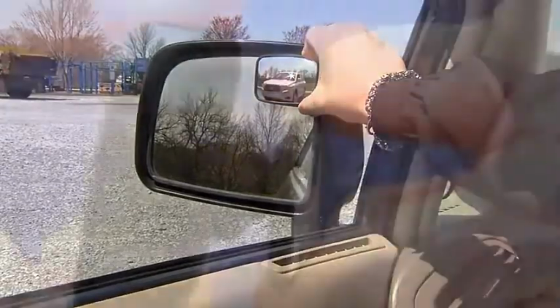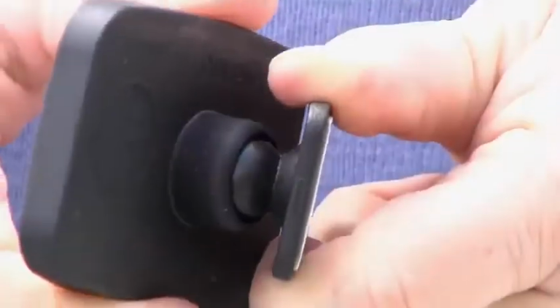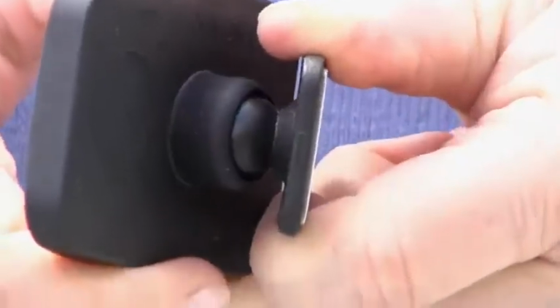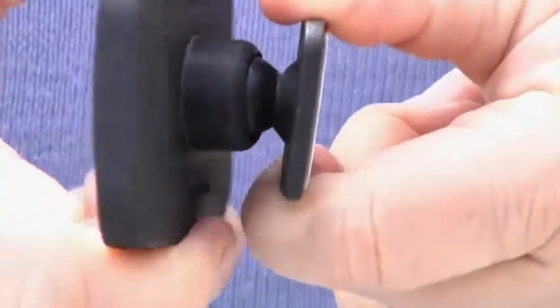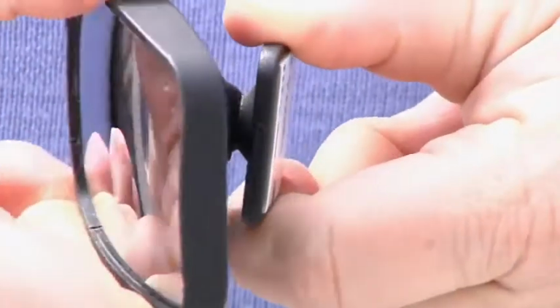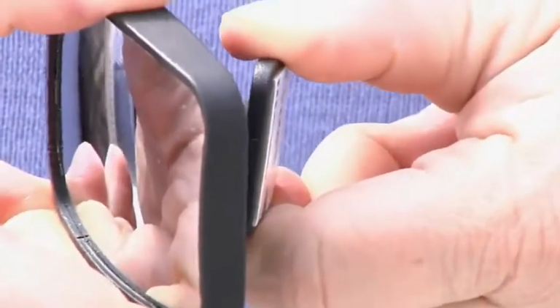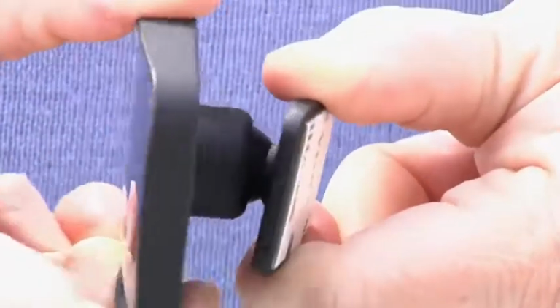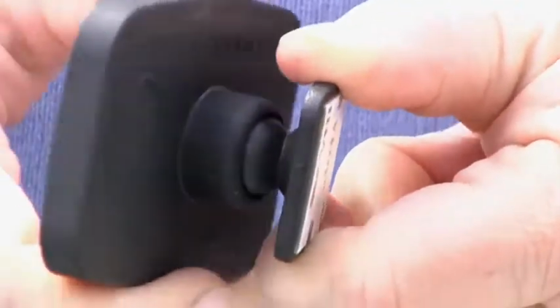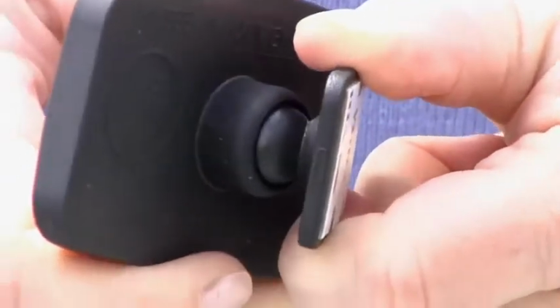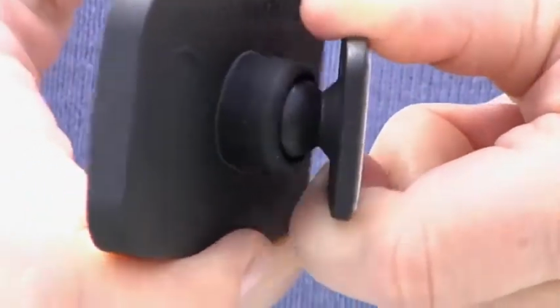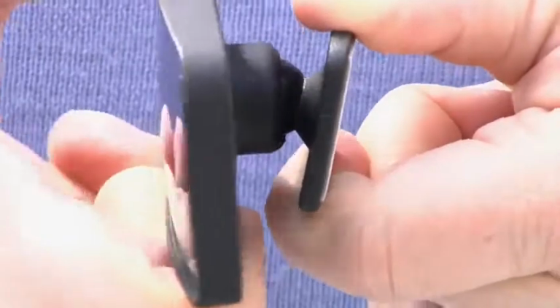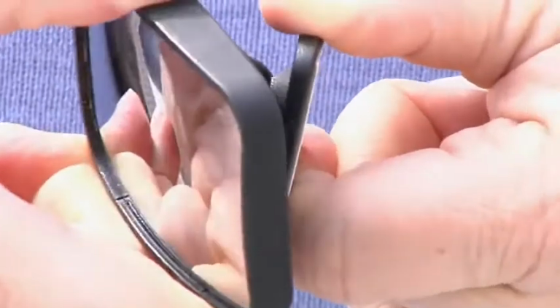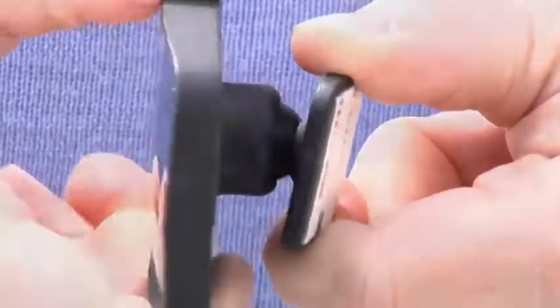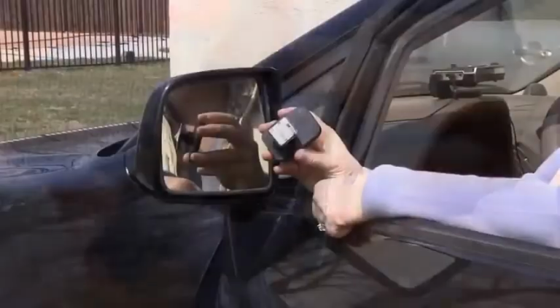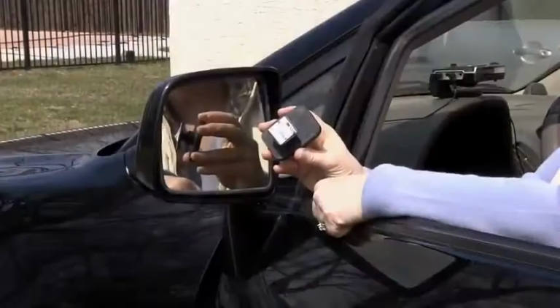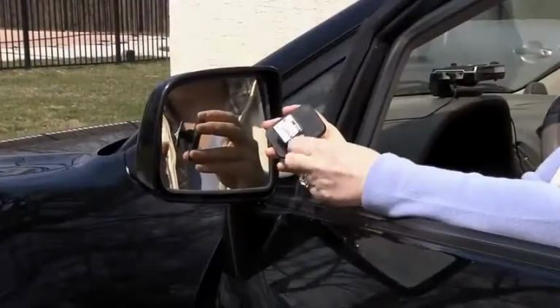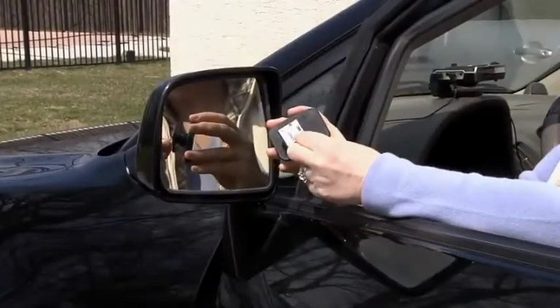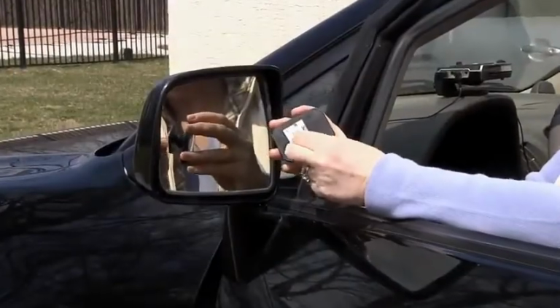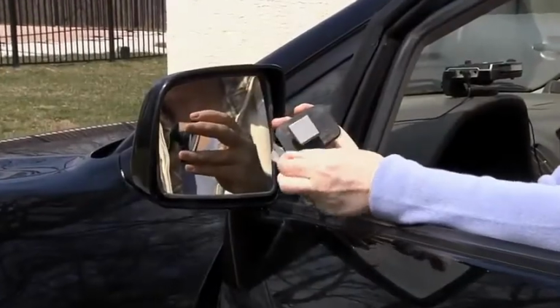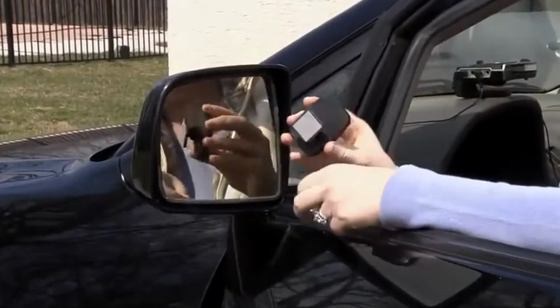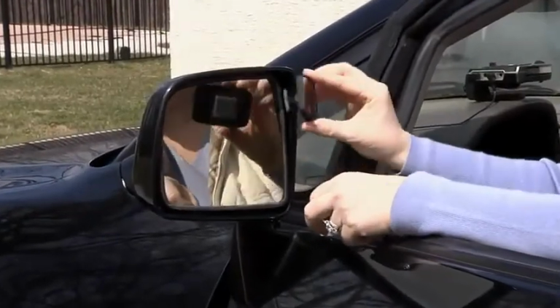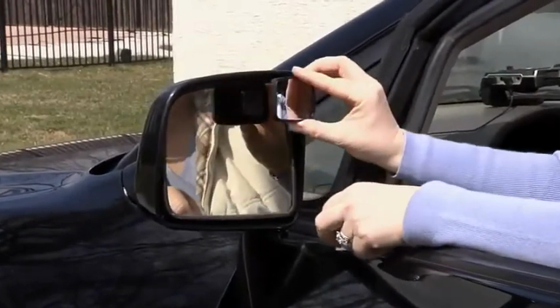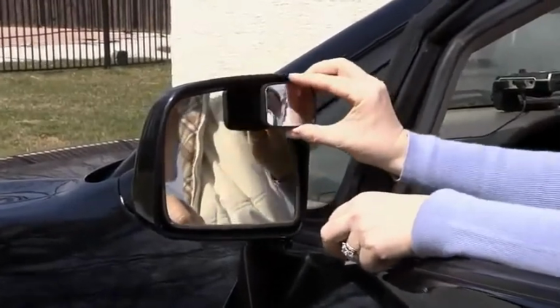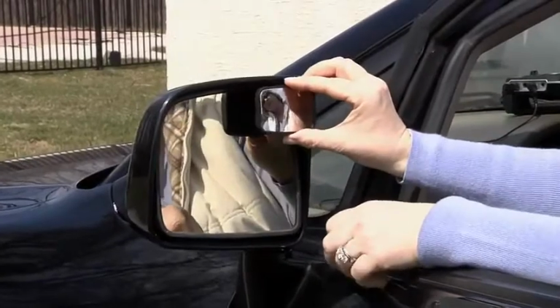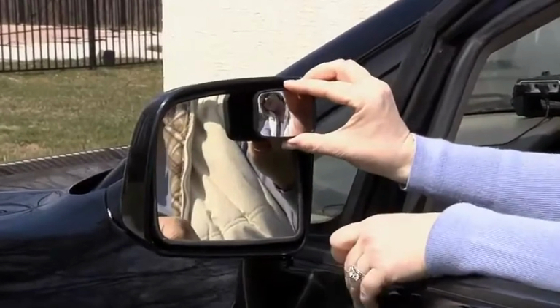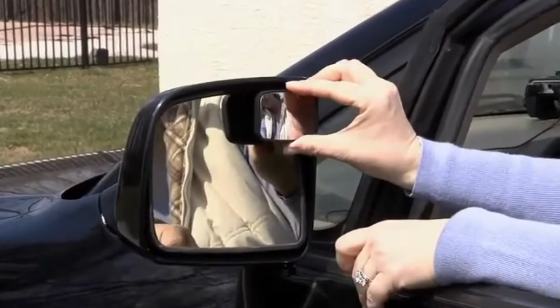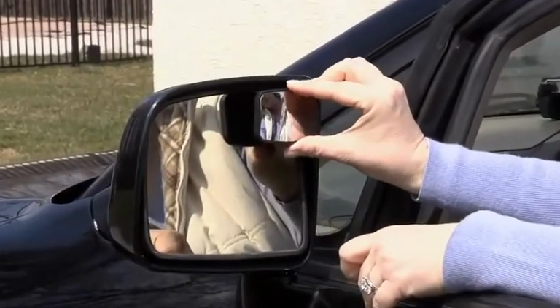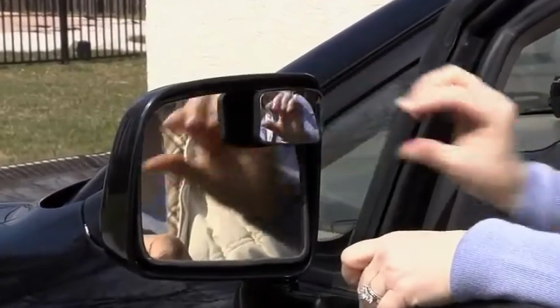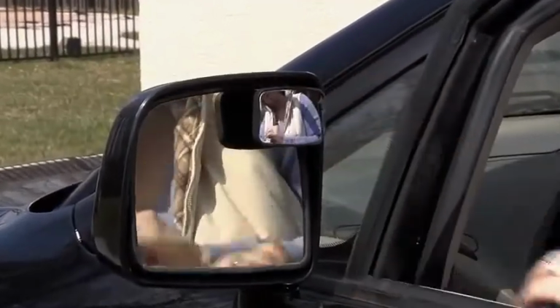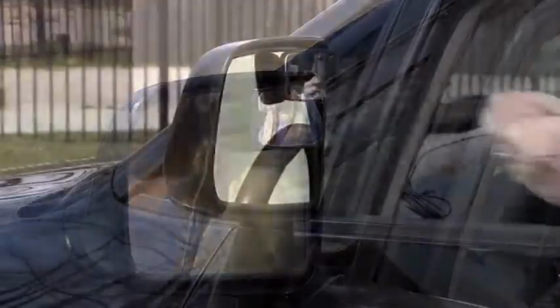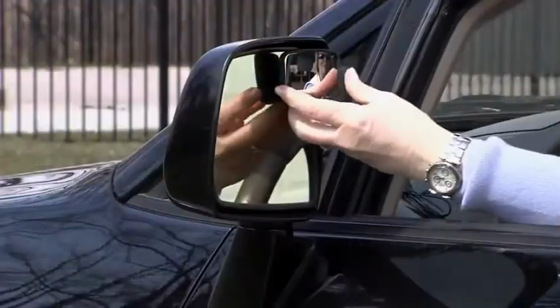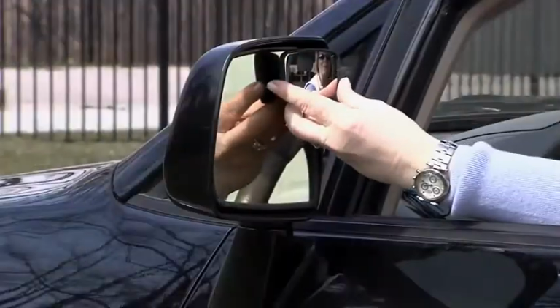The MaxiView is completely adjustable with a ball and socket joint that adjusts for any driver. To apply, simply peel back the sticker to expose the adhesive and stick to the upper inside portion of the side view mirror. Adjust accordingly.